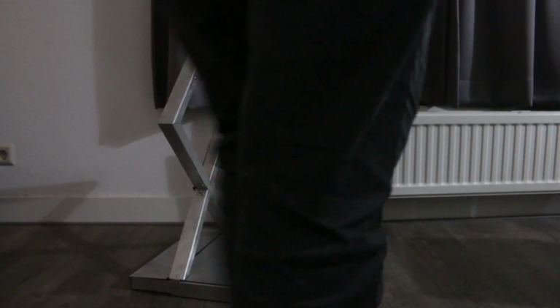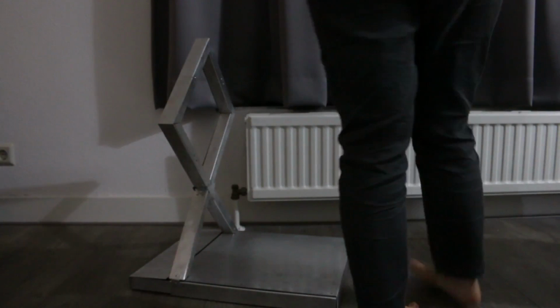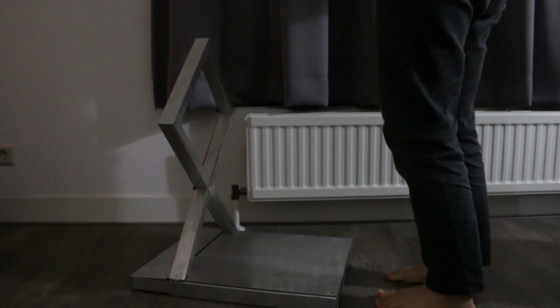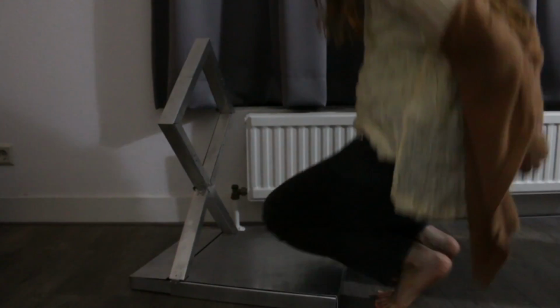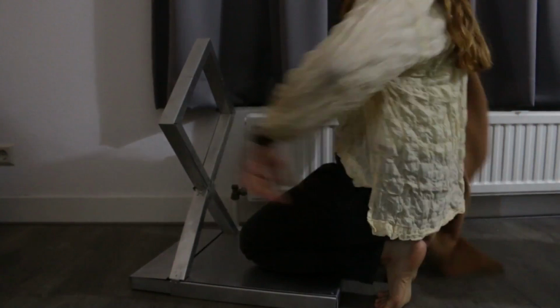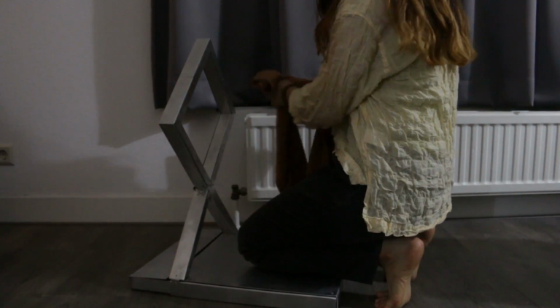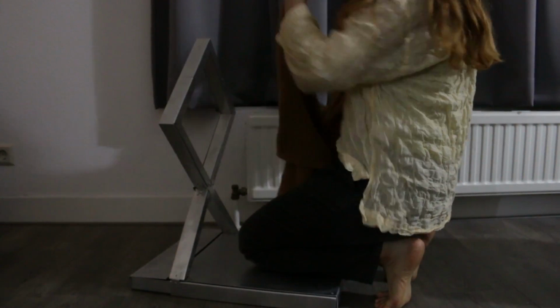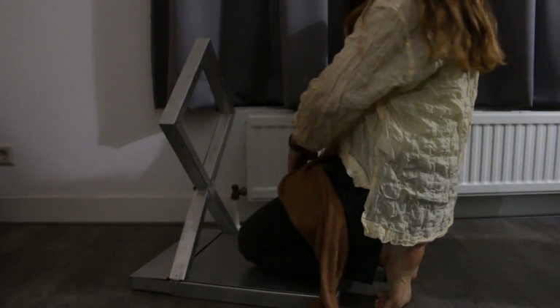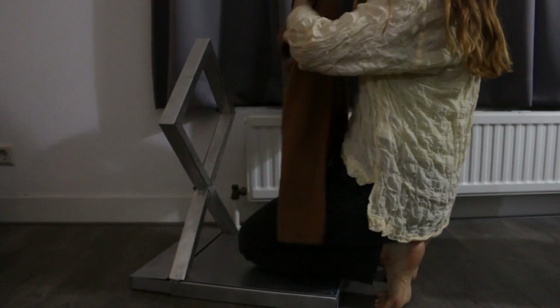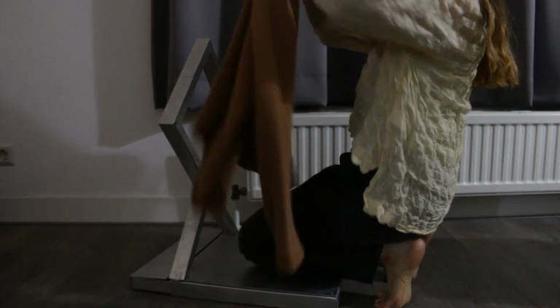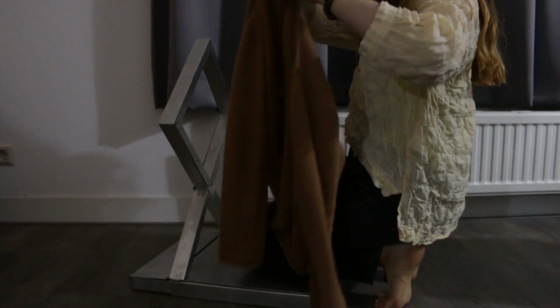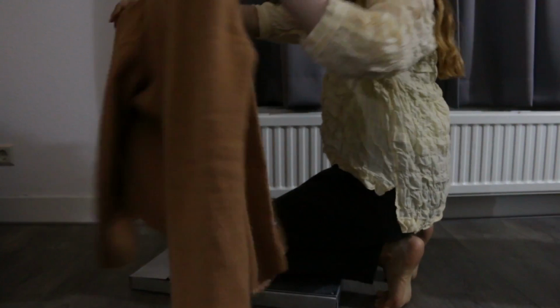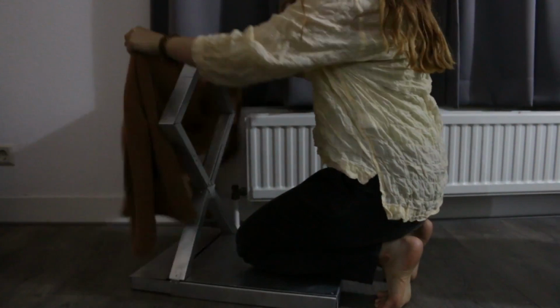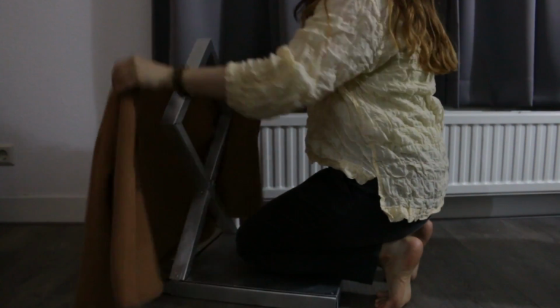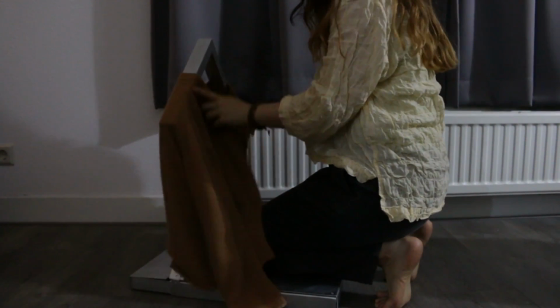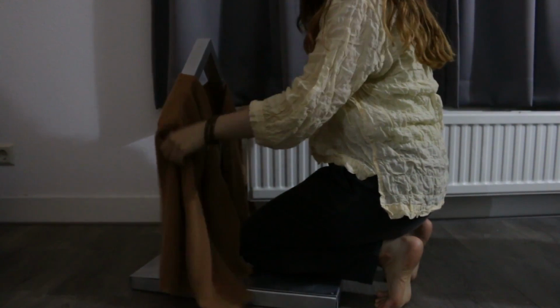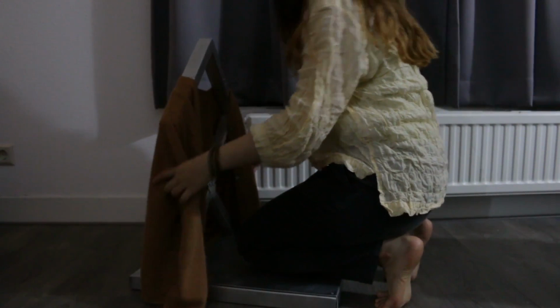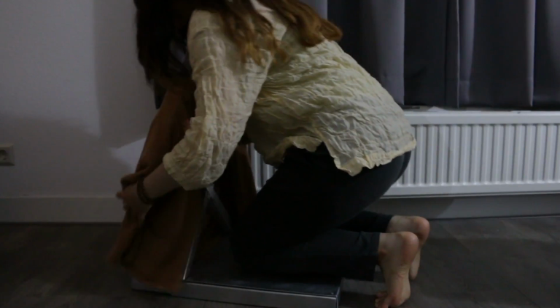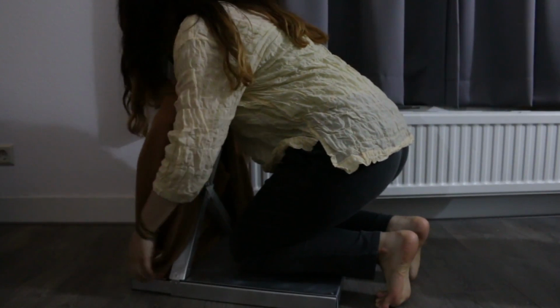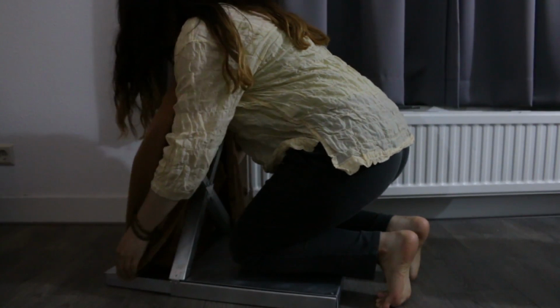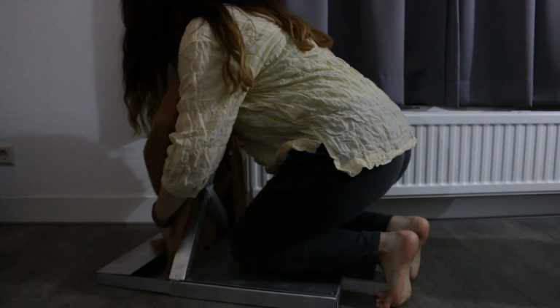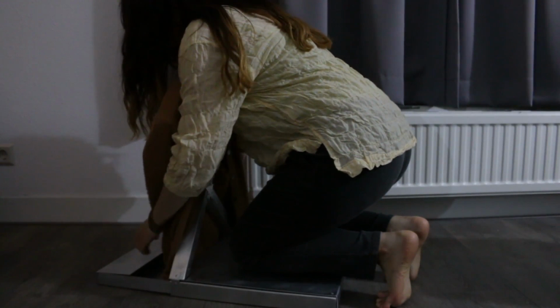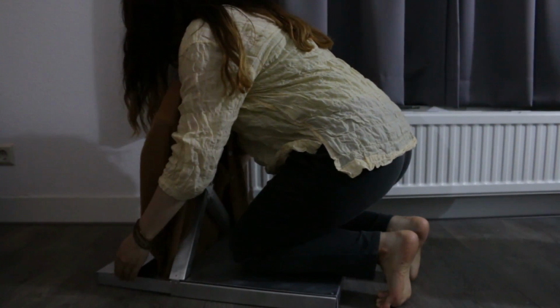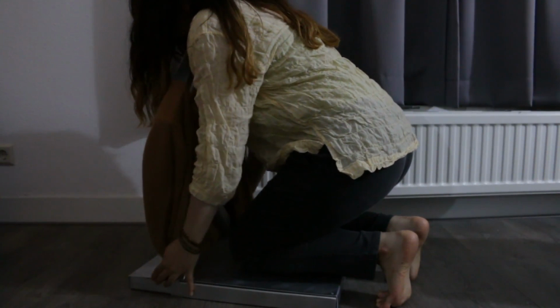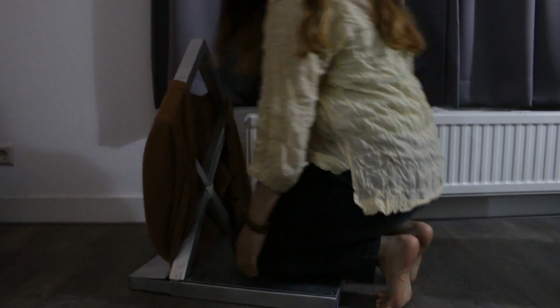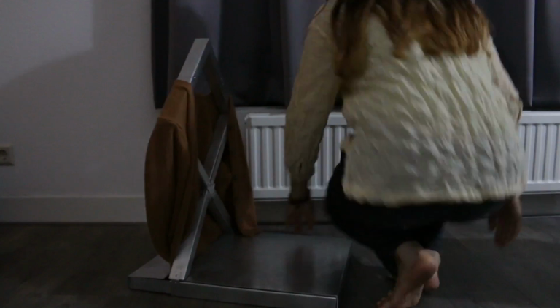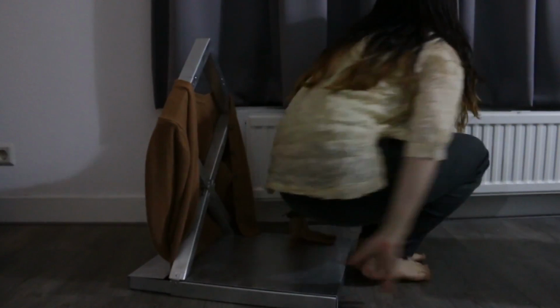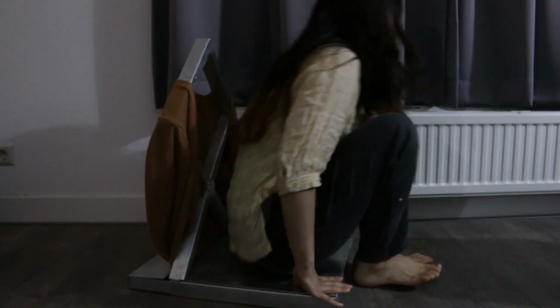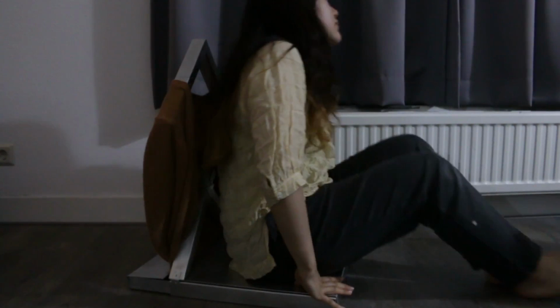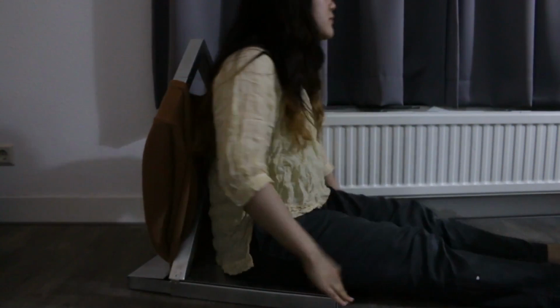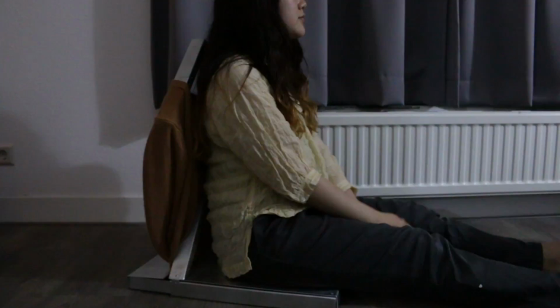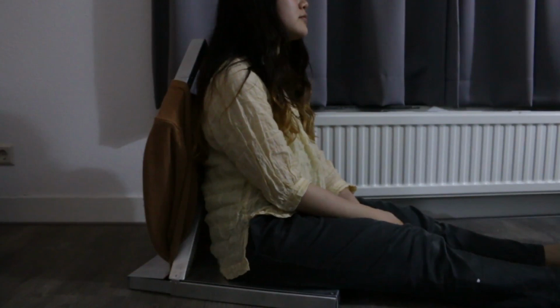You can hang your outer on your own hanger. And don't forget to put your sleeves in it to avoid dirt on the floor and people who might step on it.